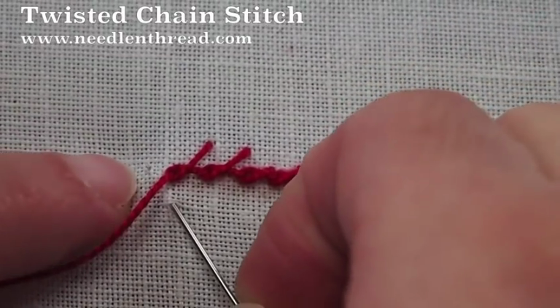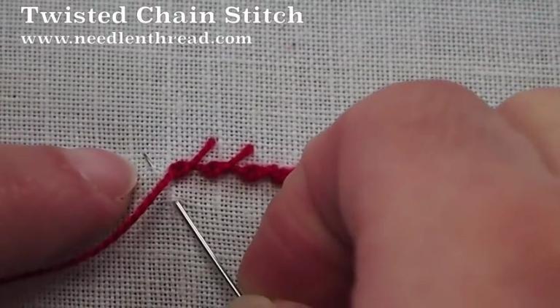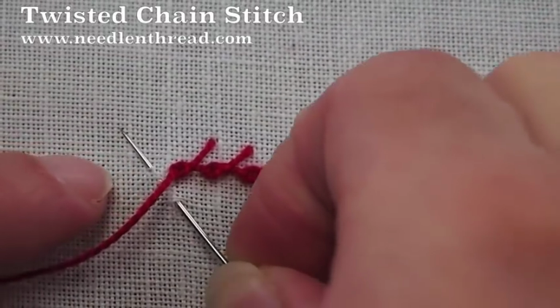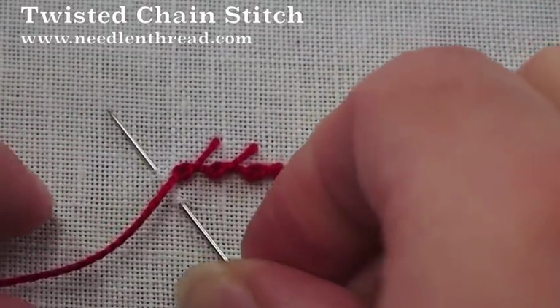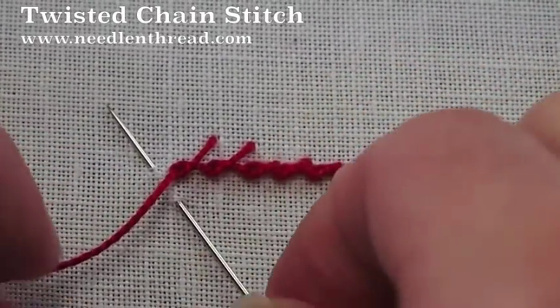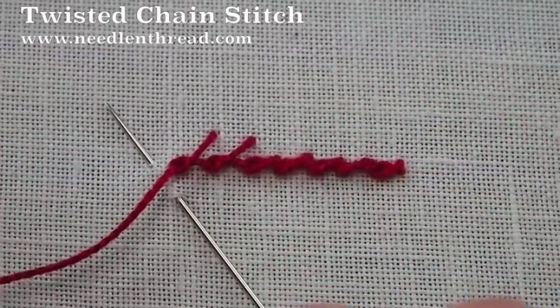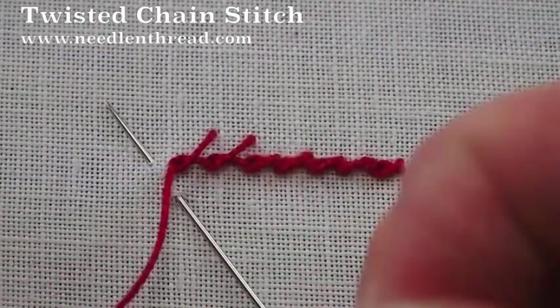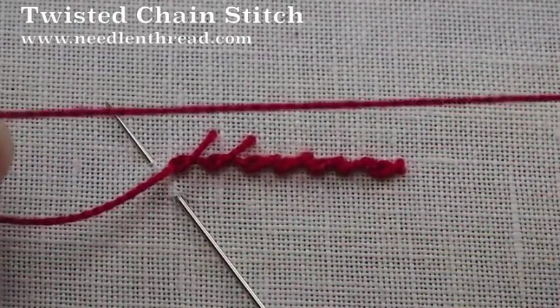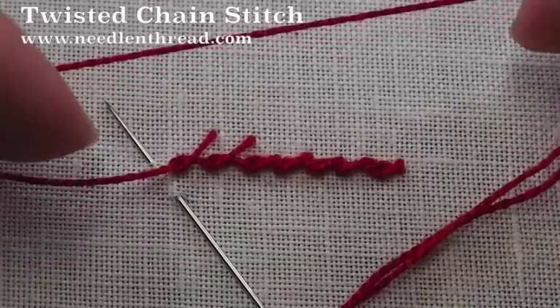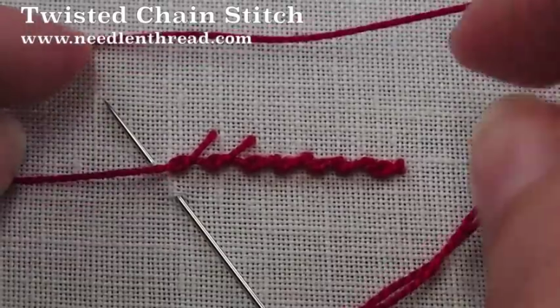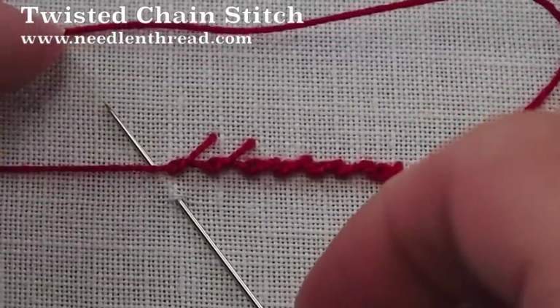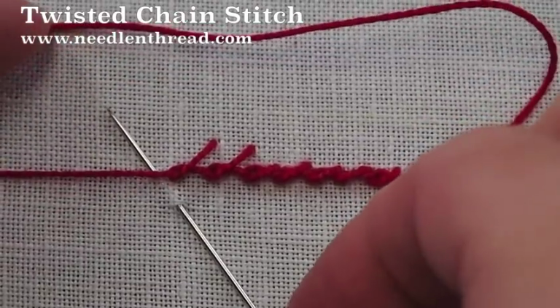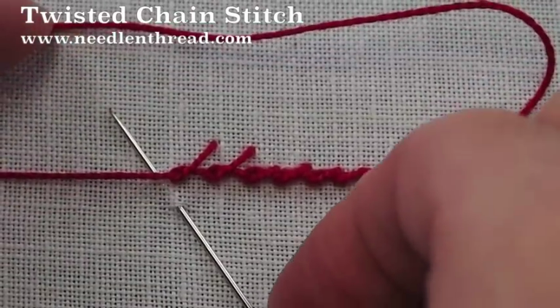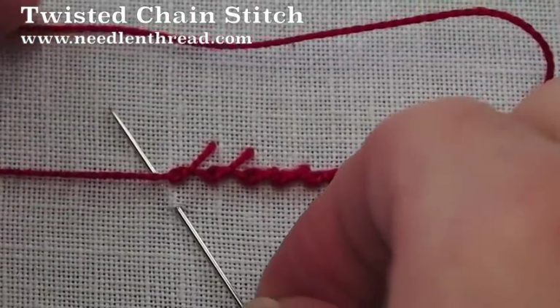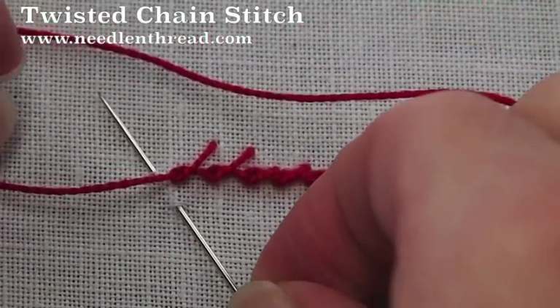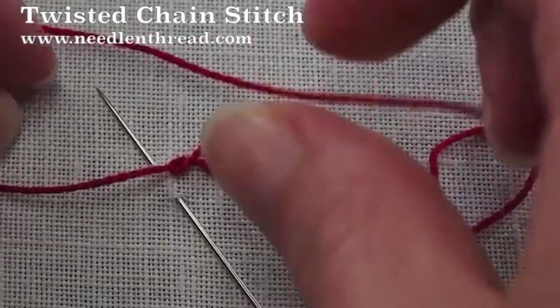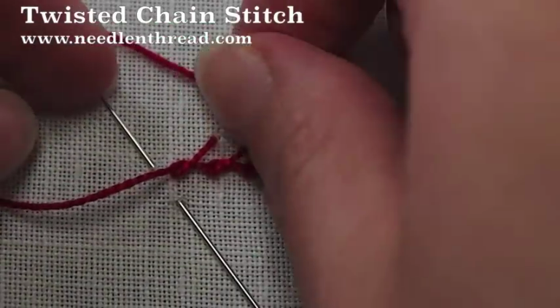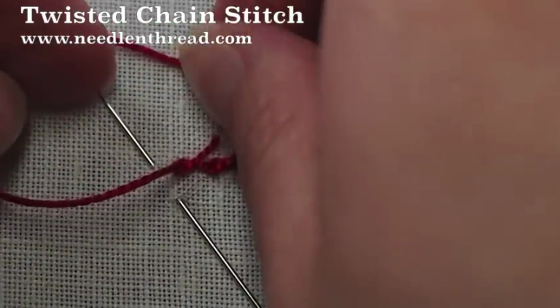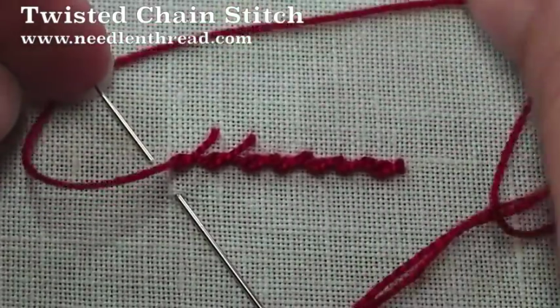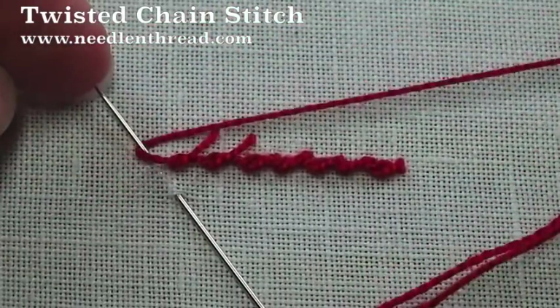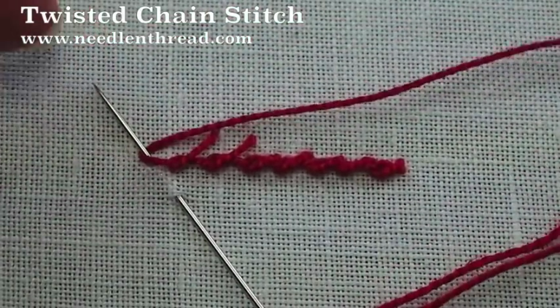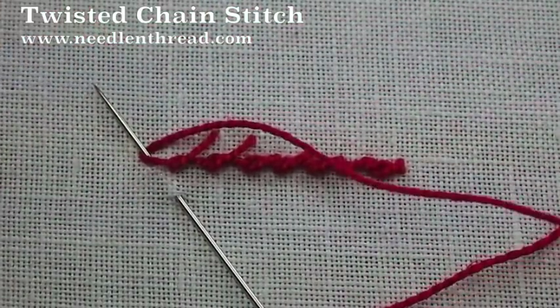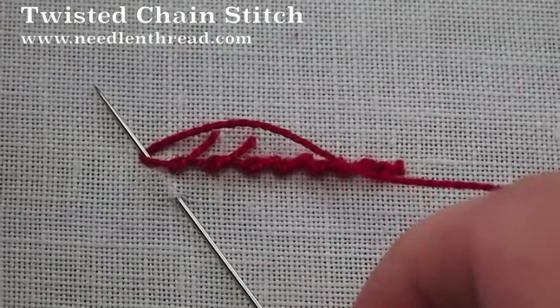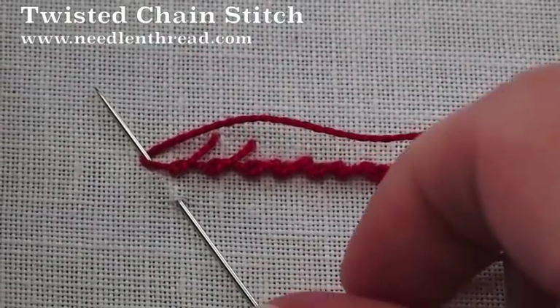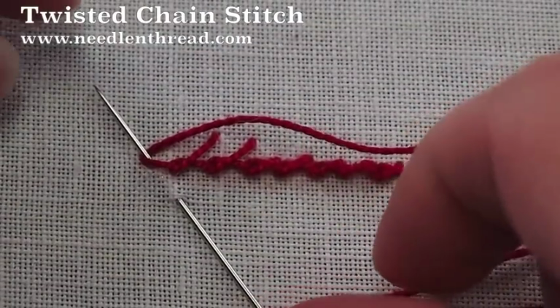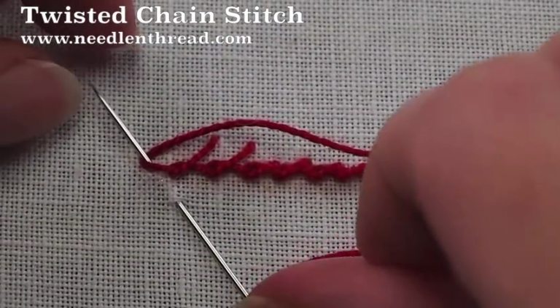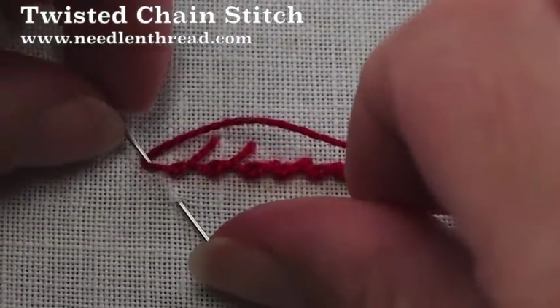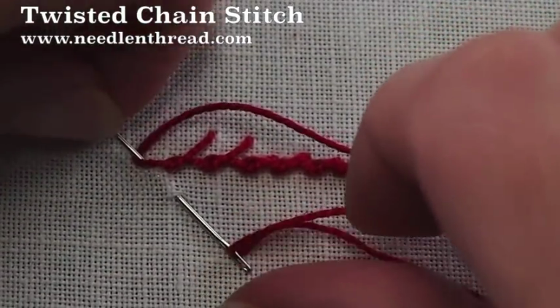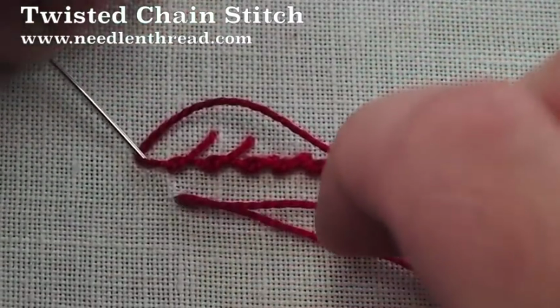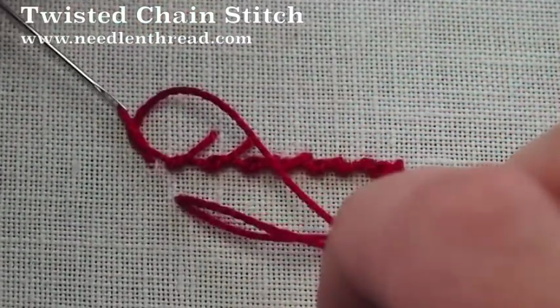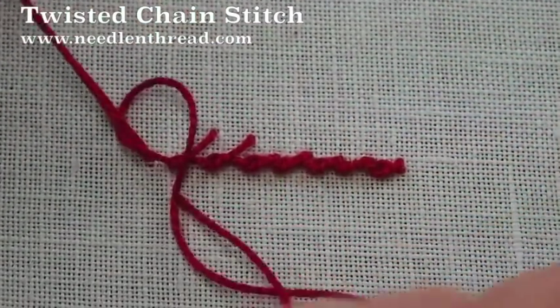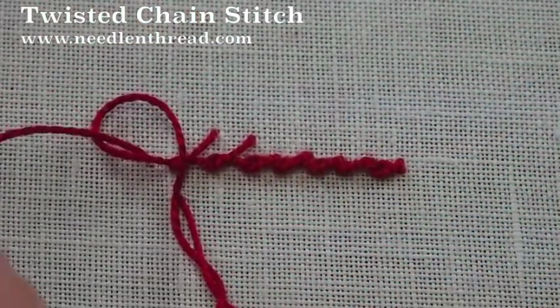You can also alternate the direction of the stitch and come up from below, as long as you remember to pass the working thread over and then under the needle, and then pull through.